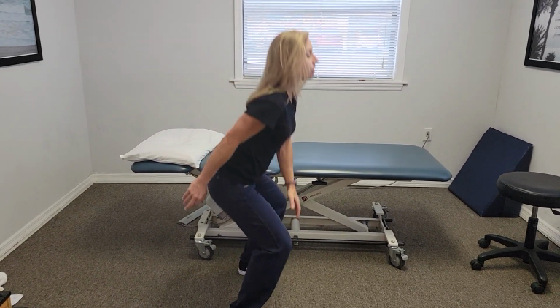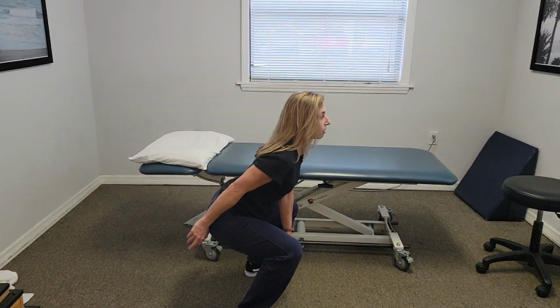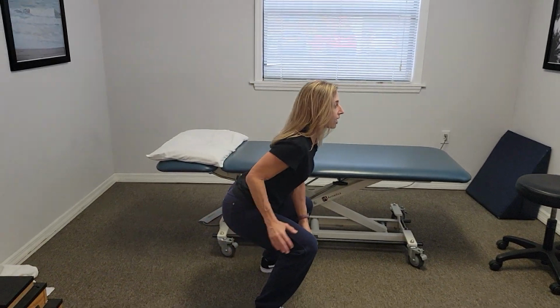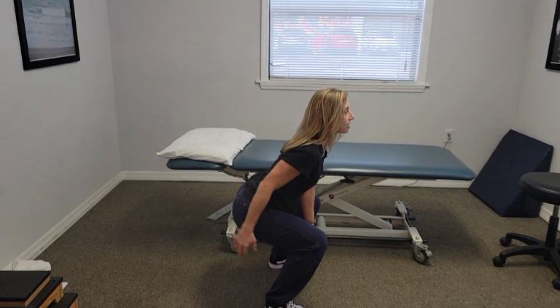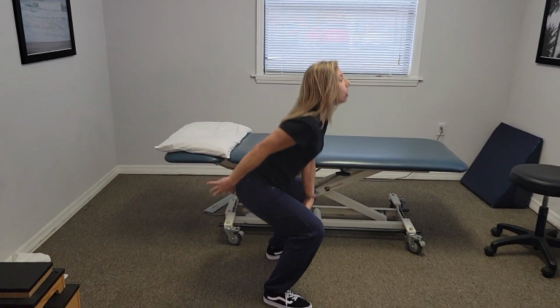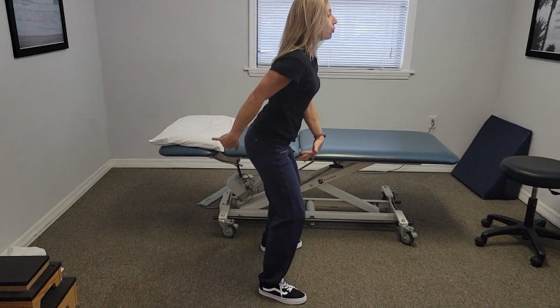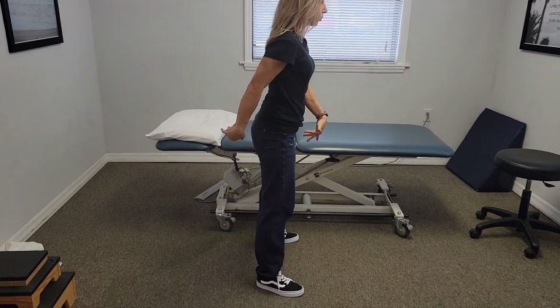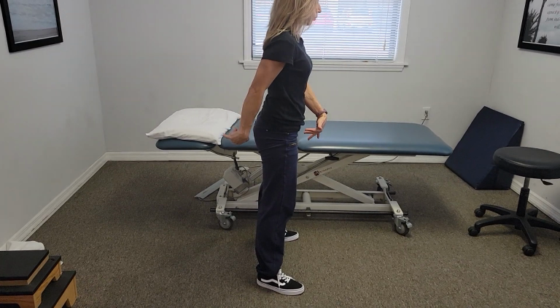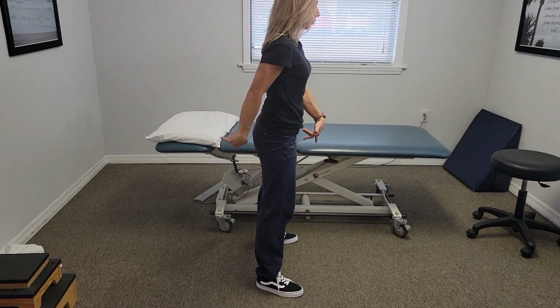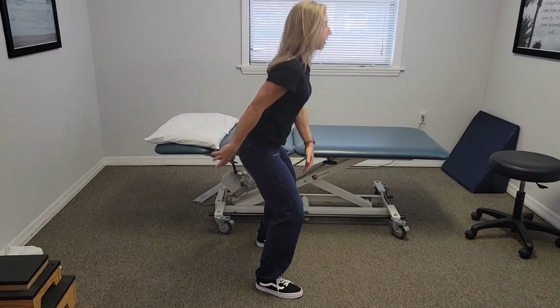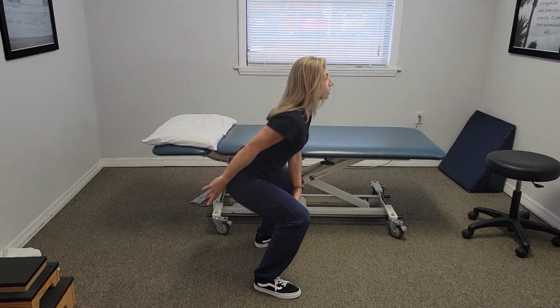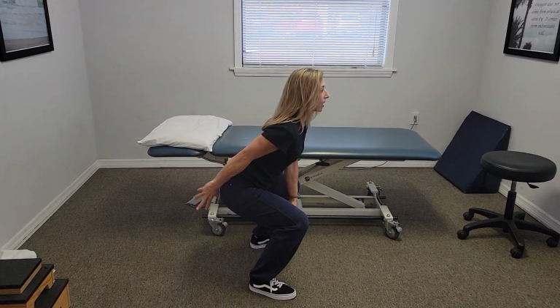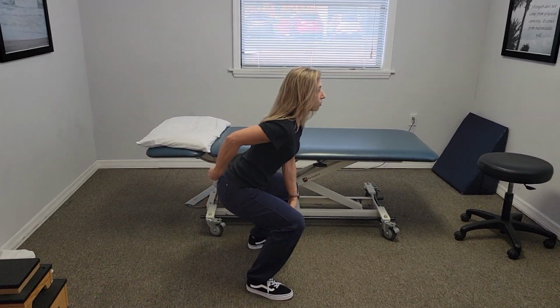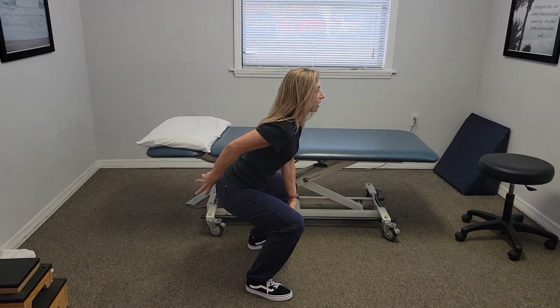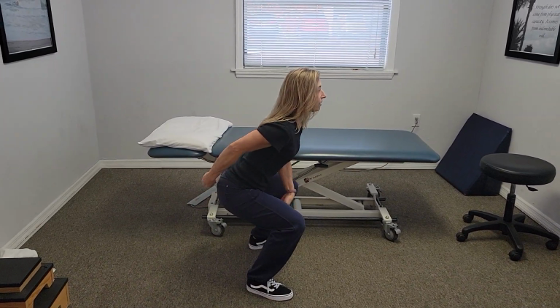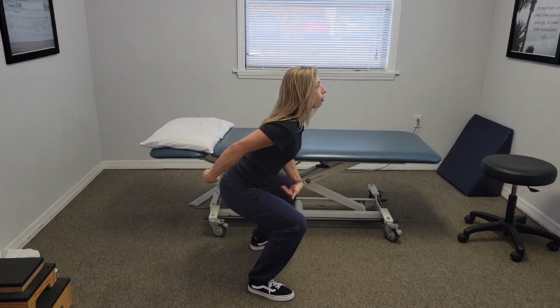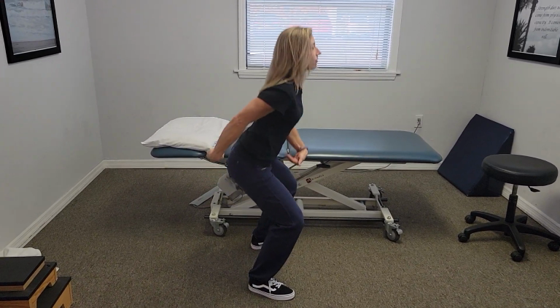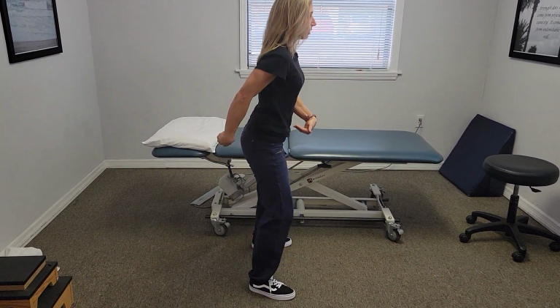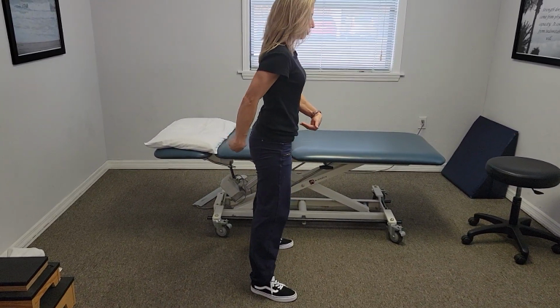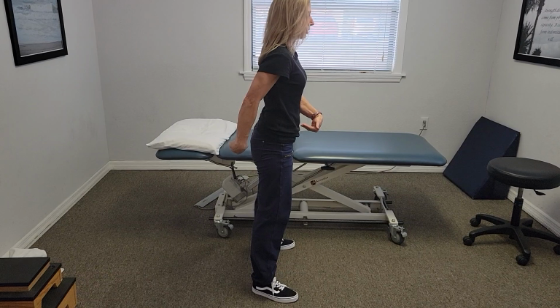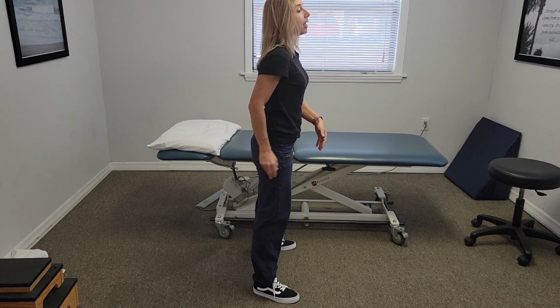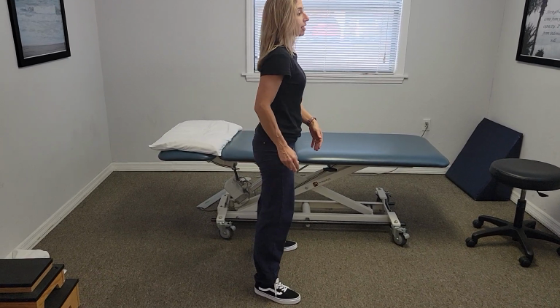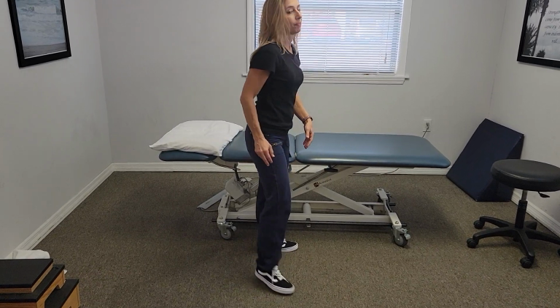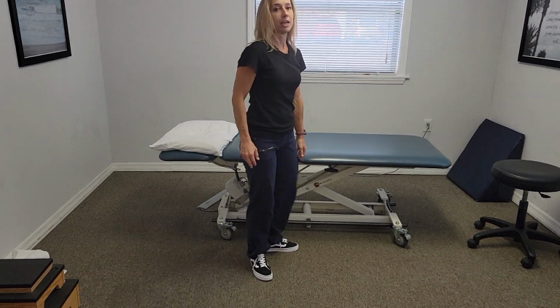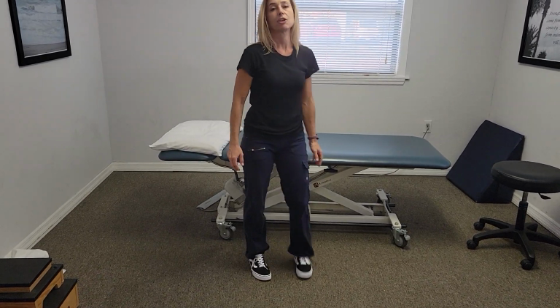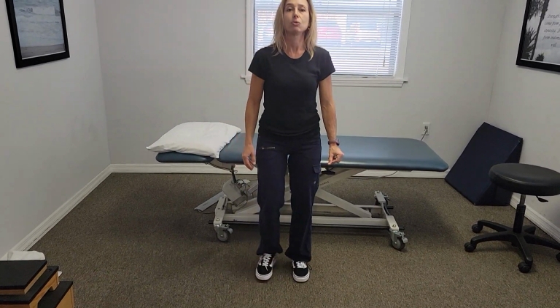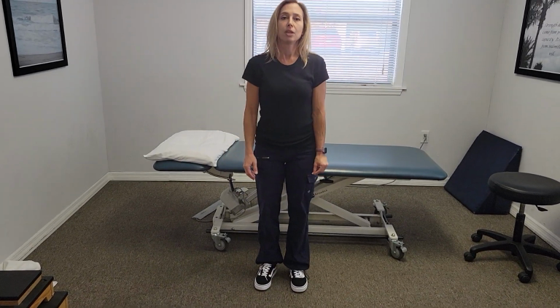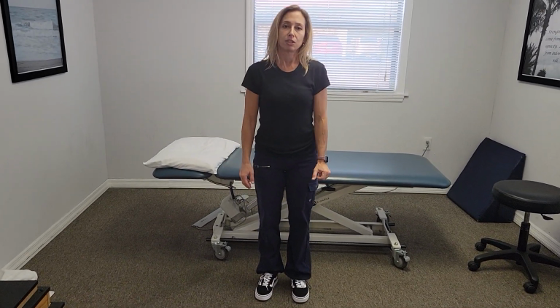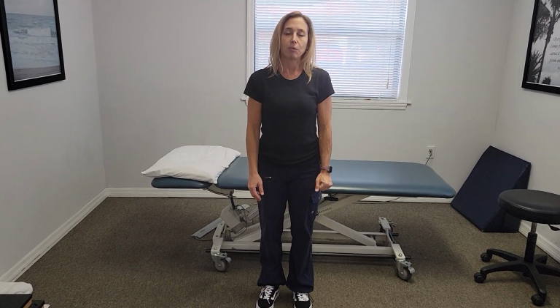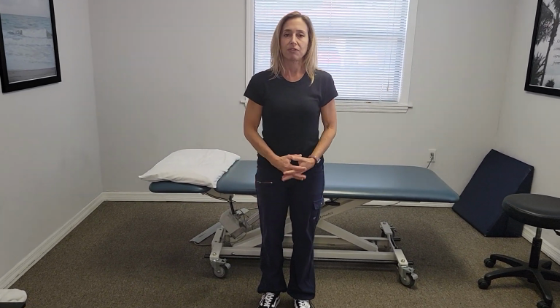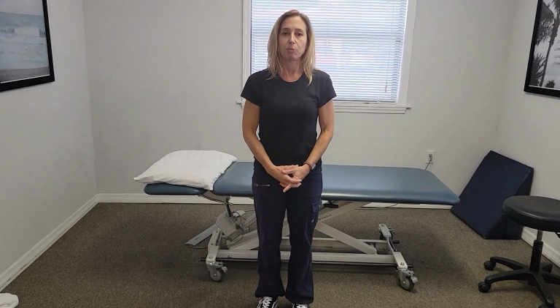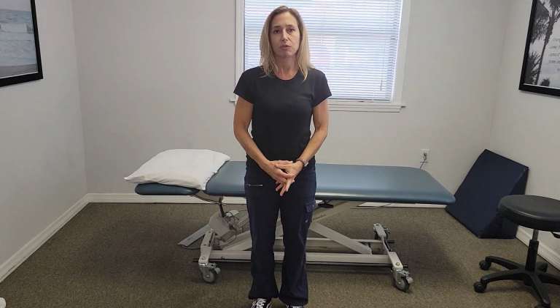So it looks like this. I squeeze, I lift the whole pelvic floor, and then as I come up. And that's how you do a squat with the lift of the pelvic floor.